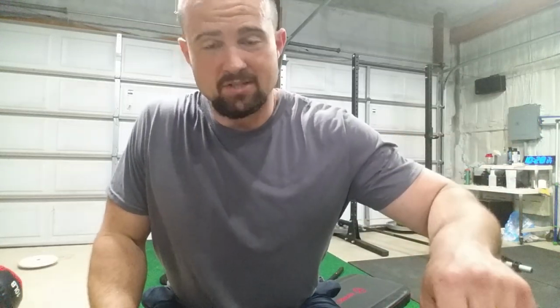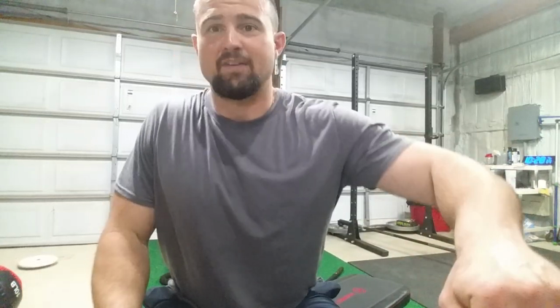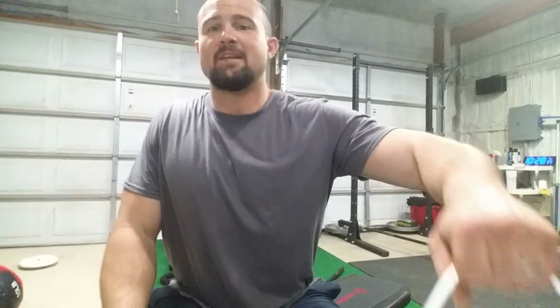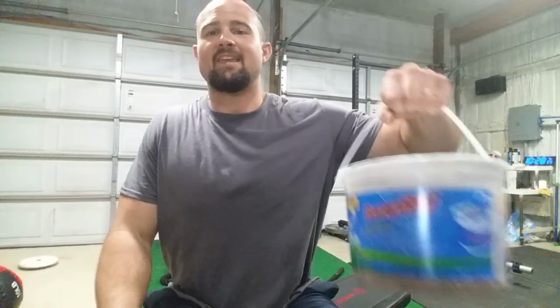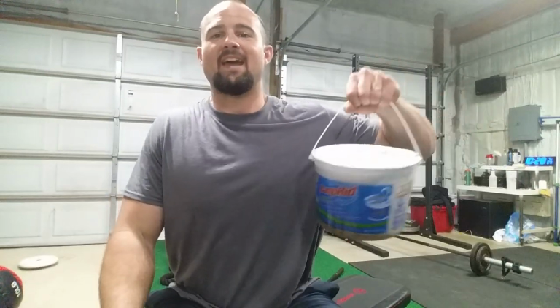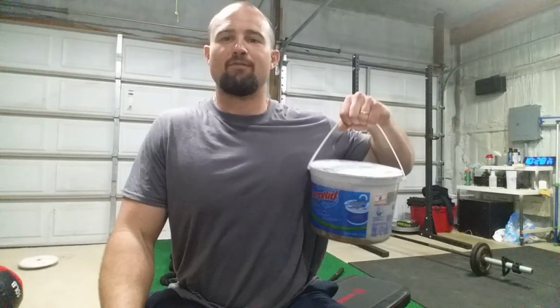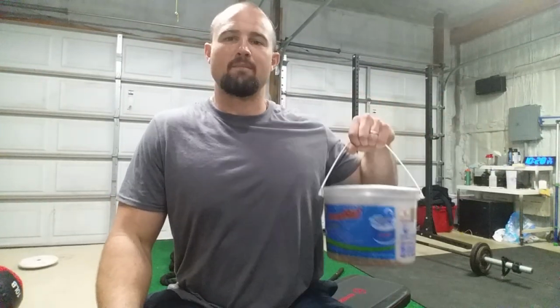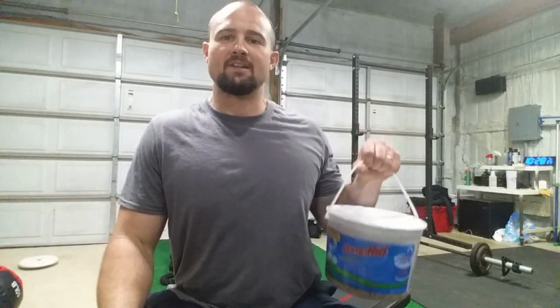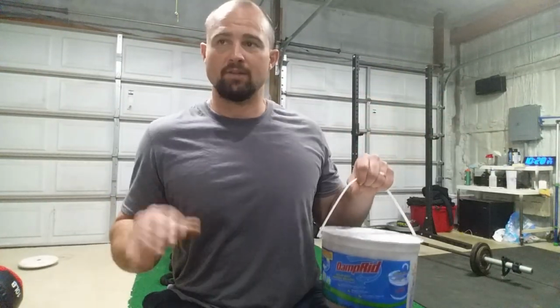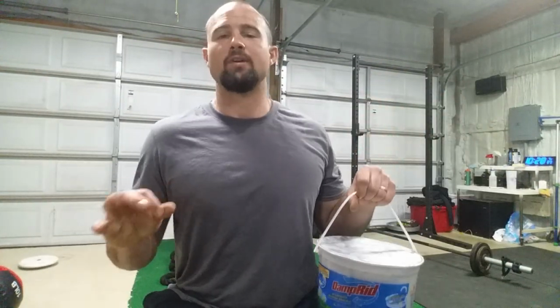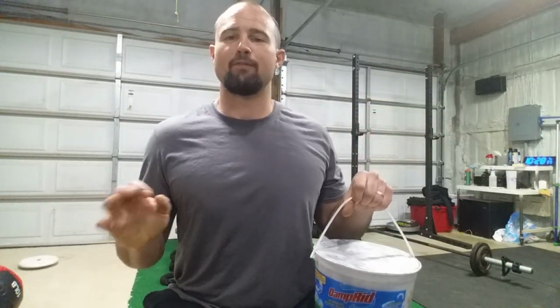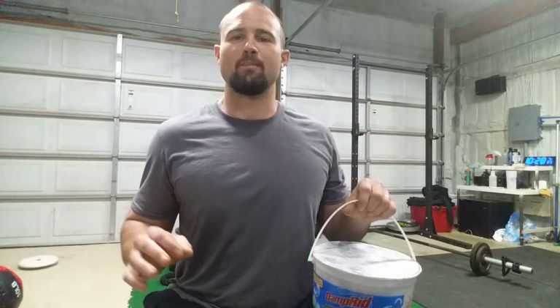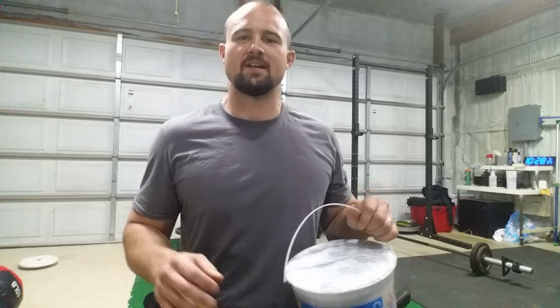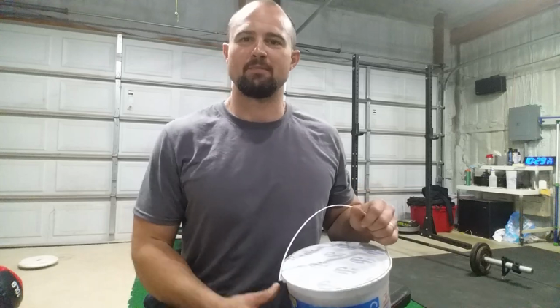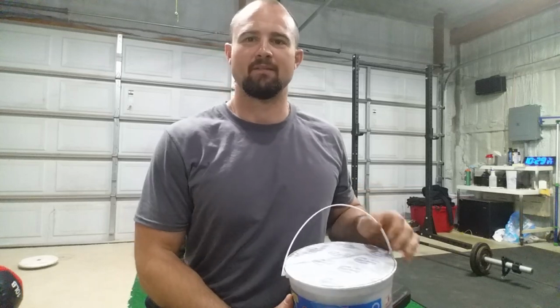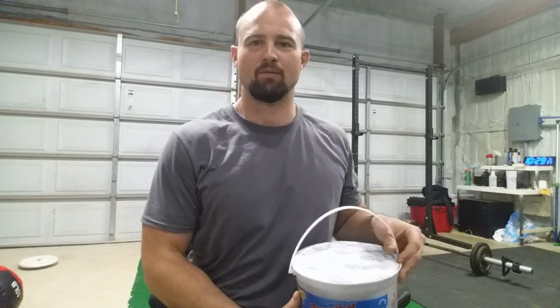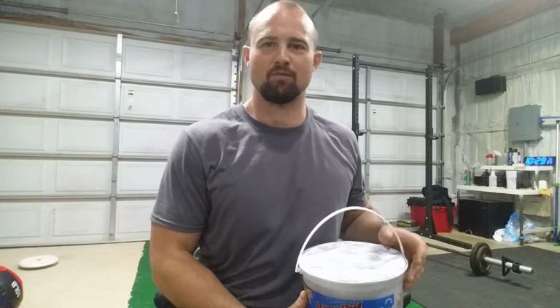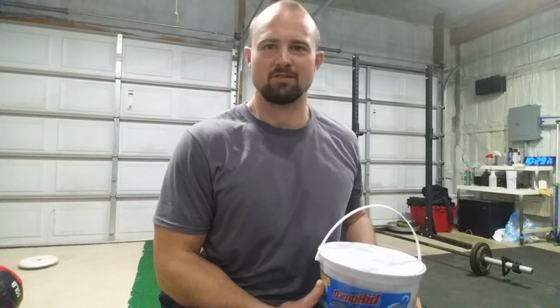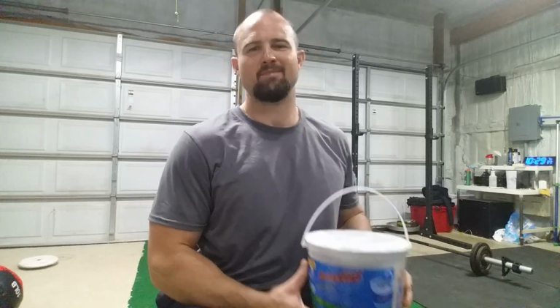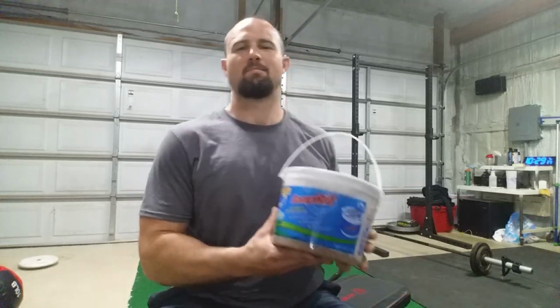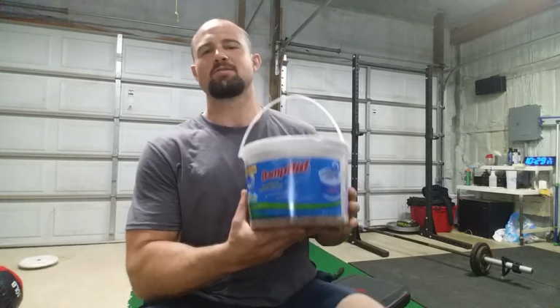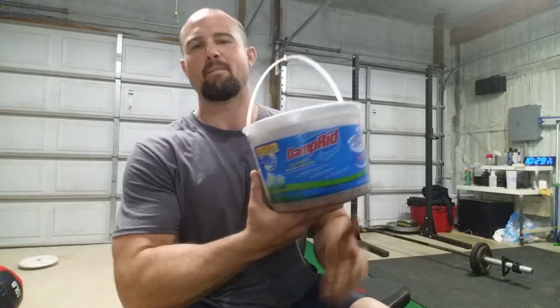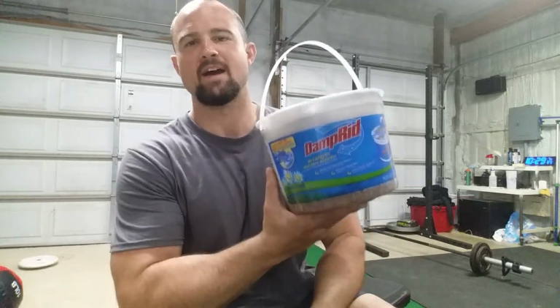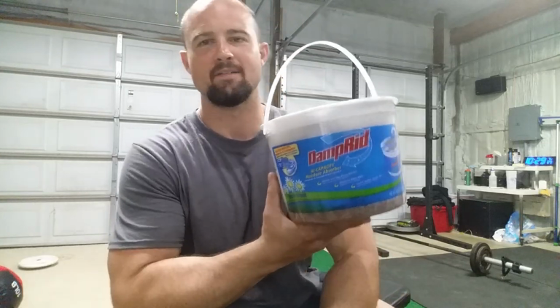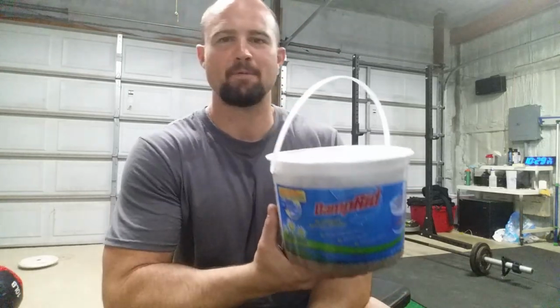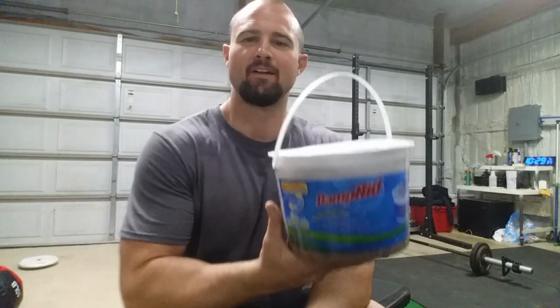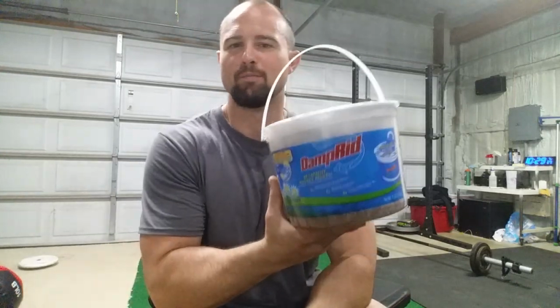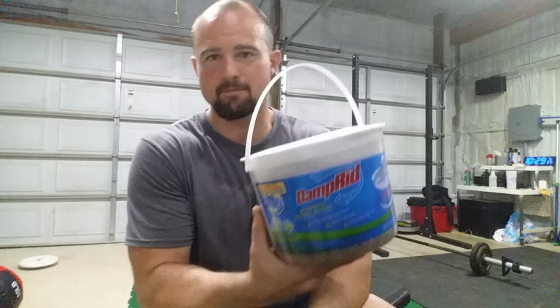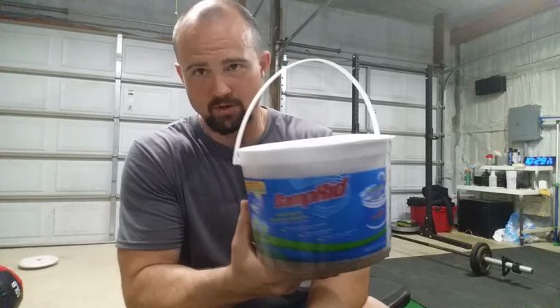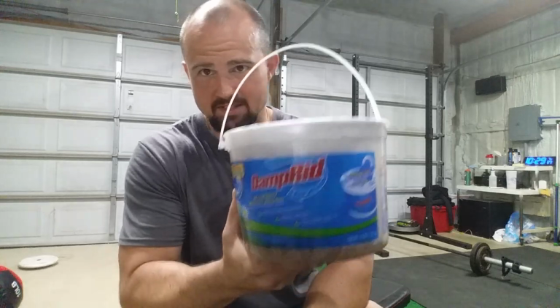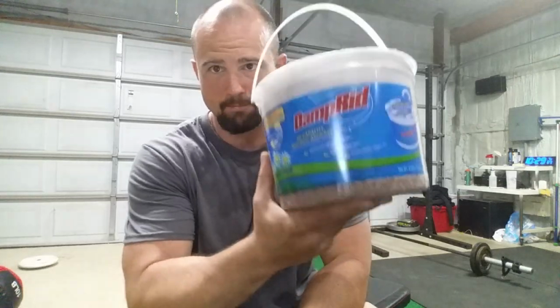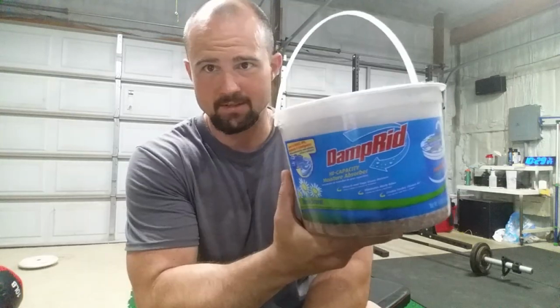I was sick of emptying that thing every 40 minutes — literally every 40 minutes I had to empty the reservoir. It was just a pain, it was cramping my style and I was spilling it all over the place. So I got these DampRids.